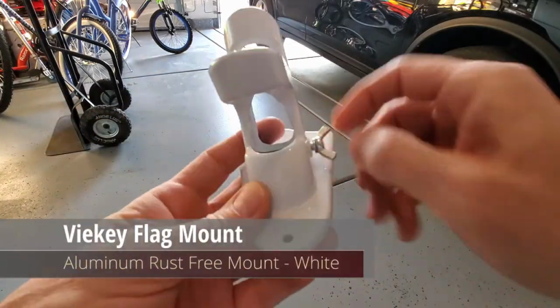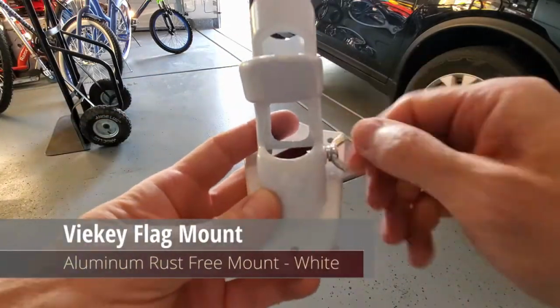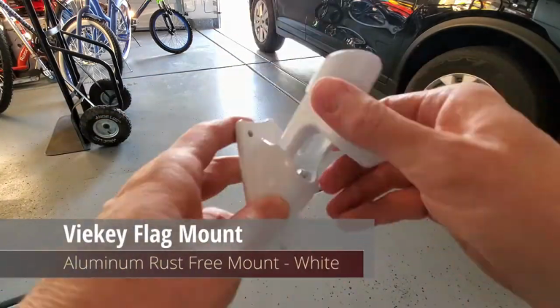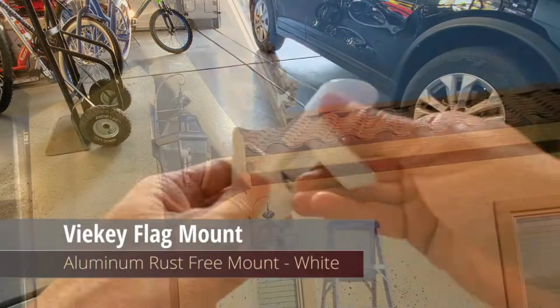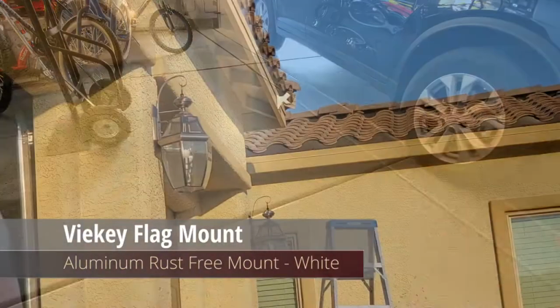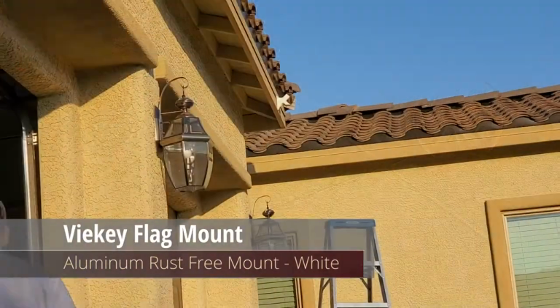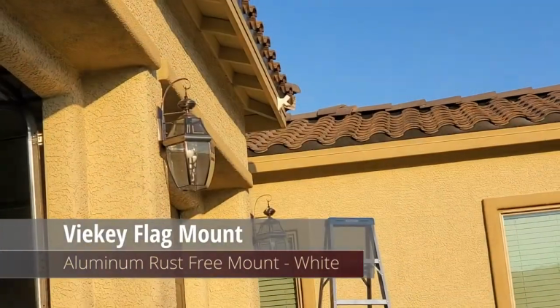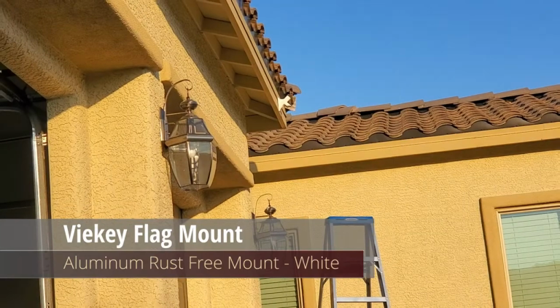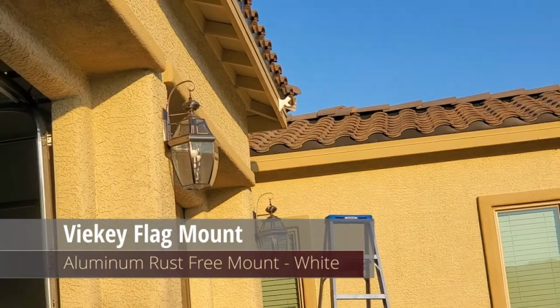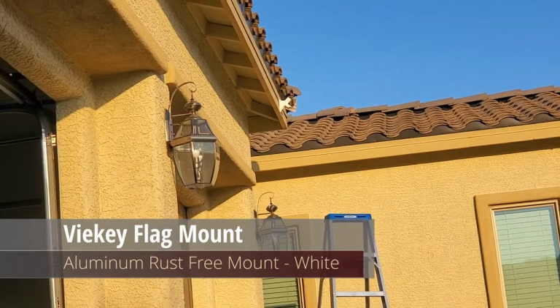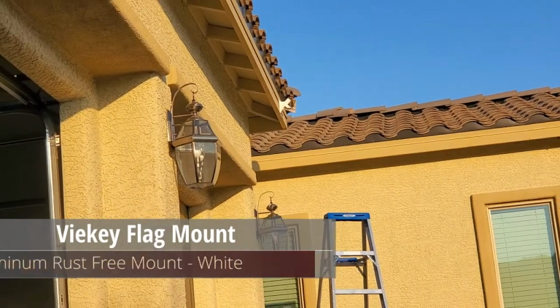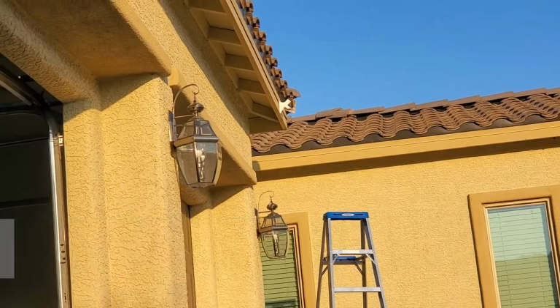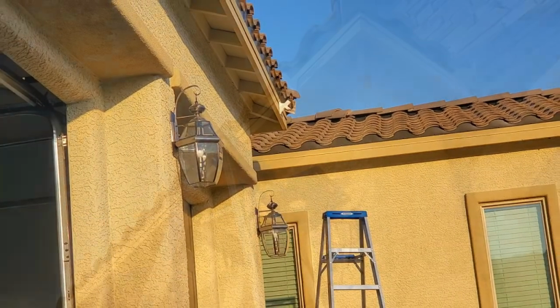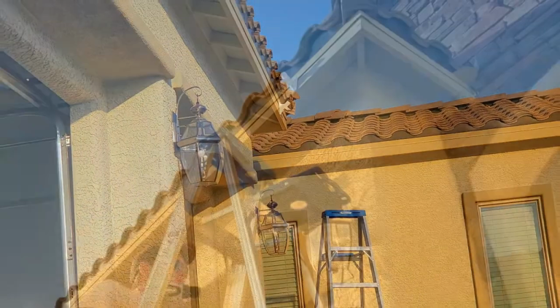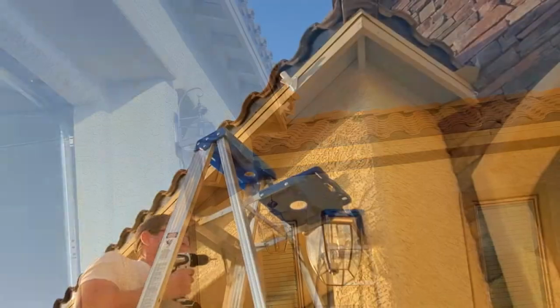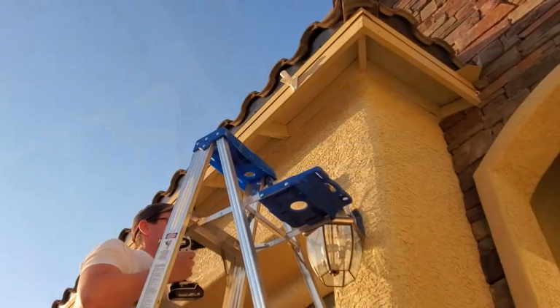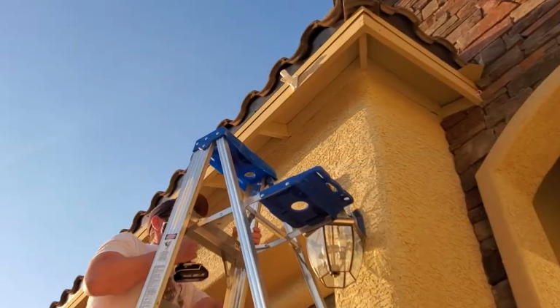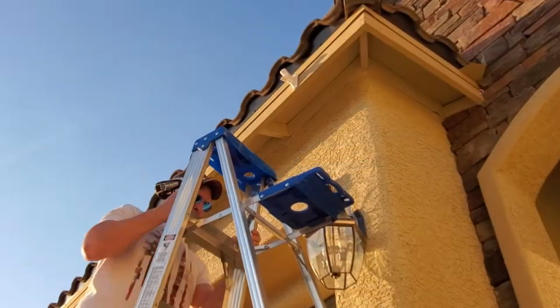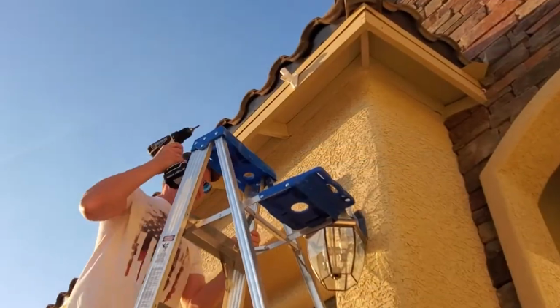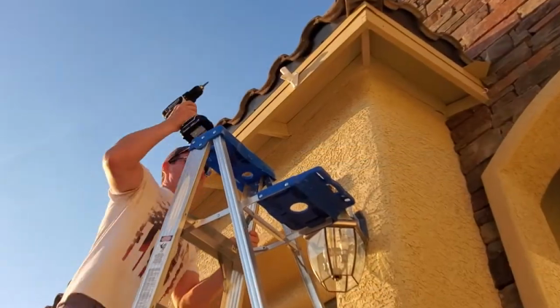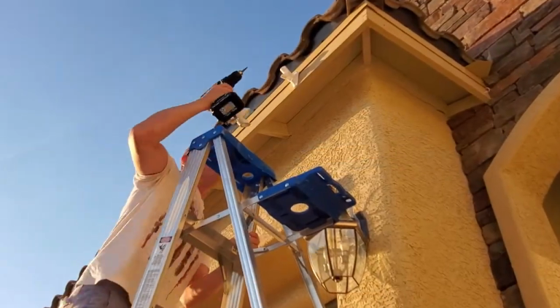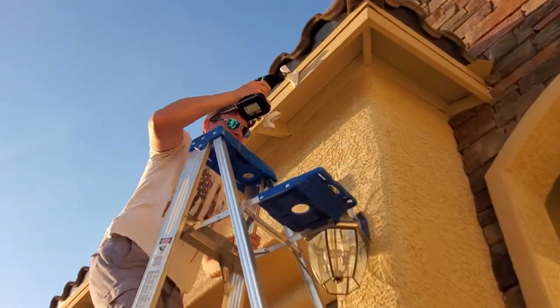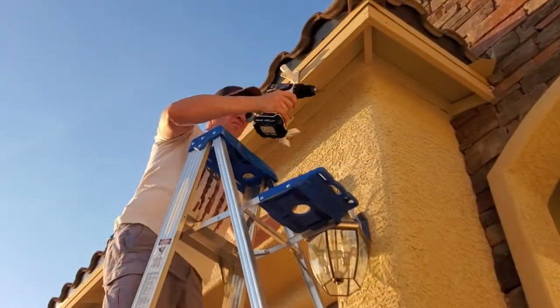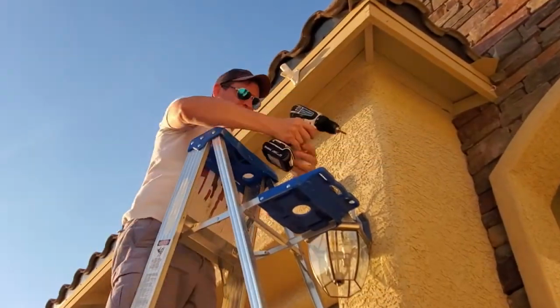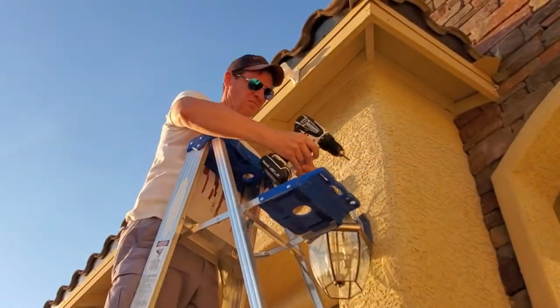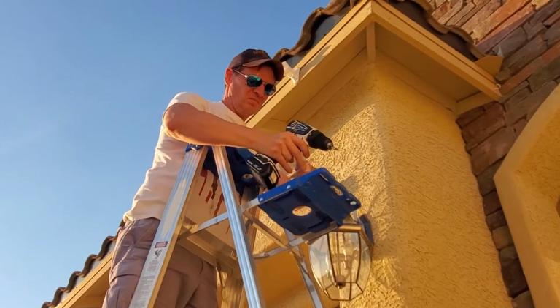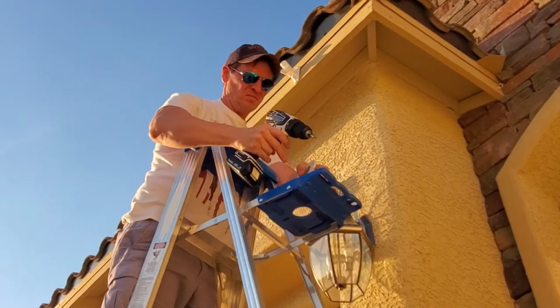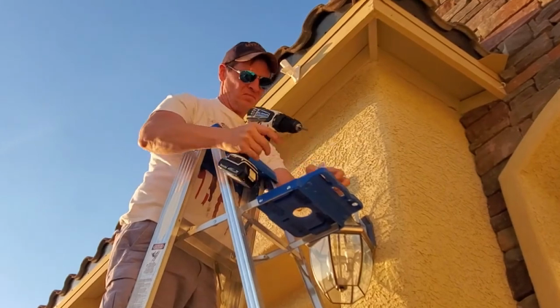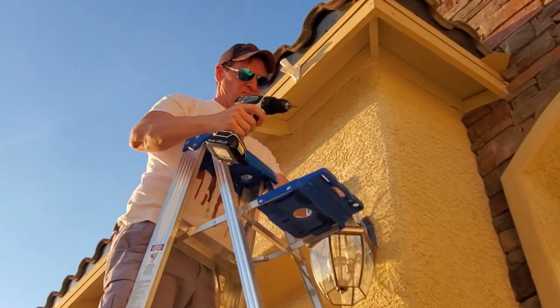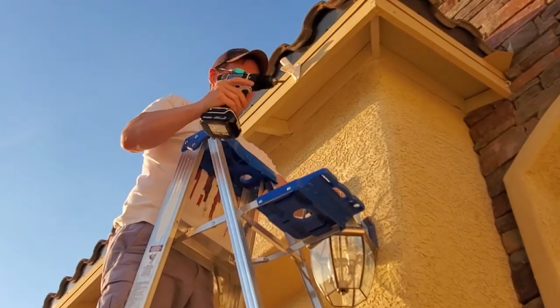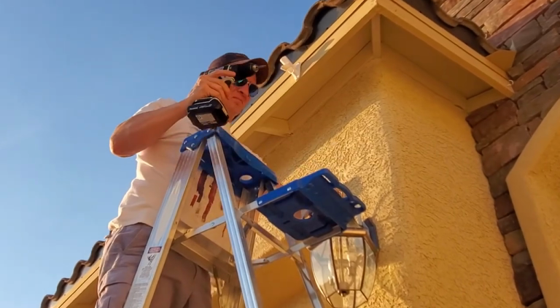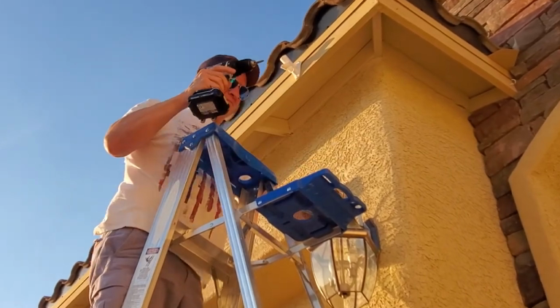This flagpole mount has three holes for installation; however, these holes are not the same as the ones on the plastic. We'll have to re-drill a couple of holes — no big deal.